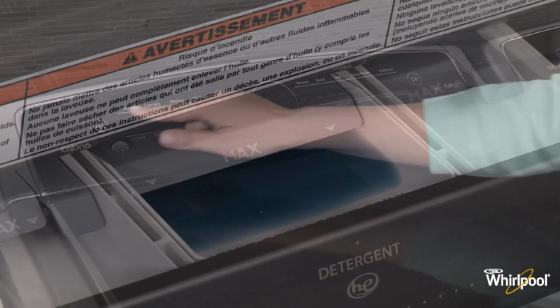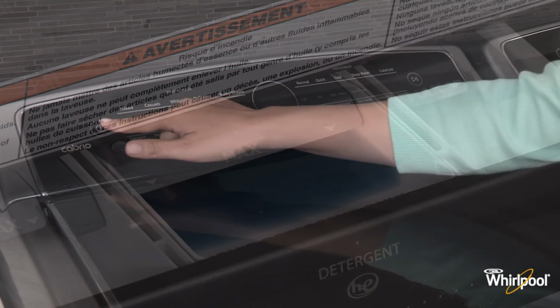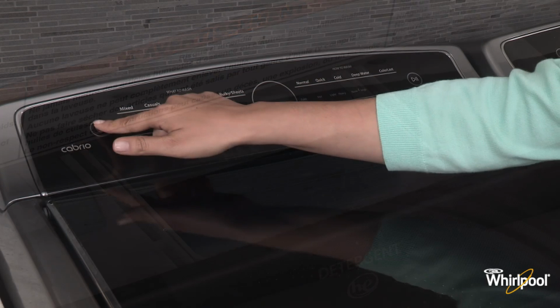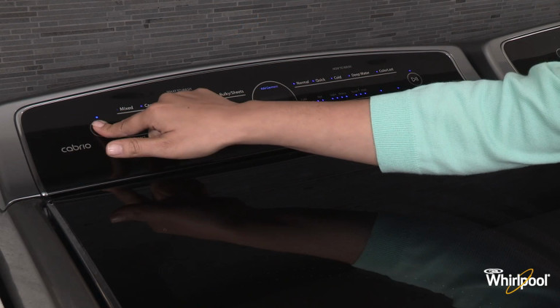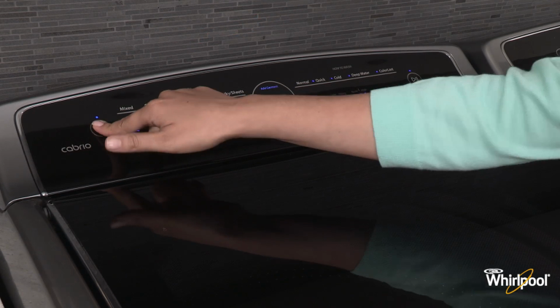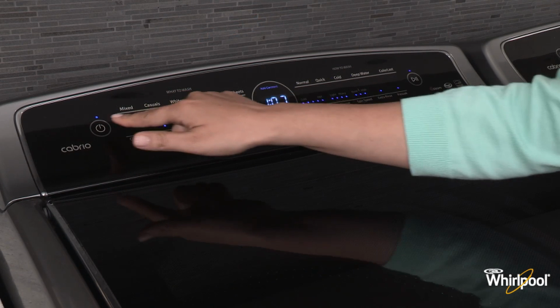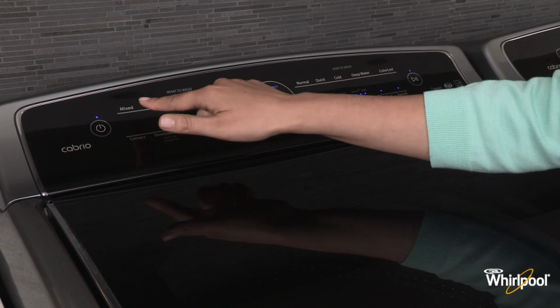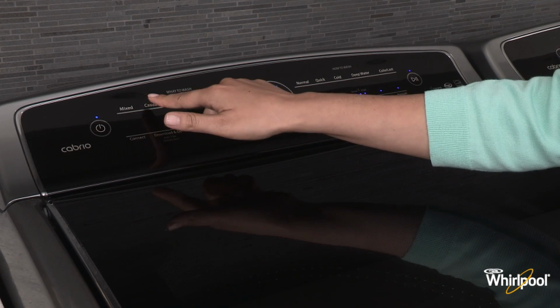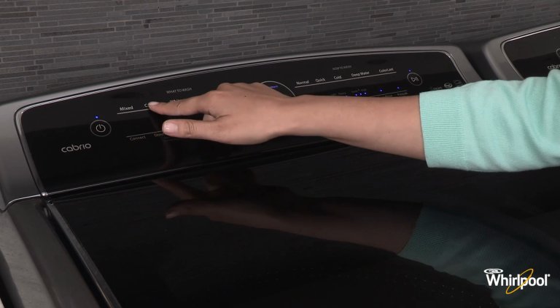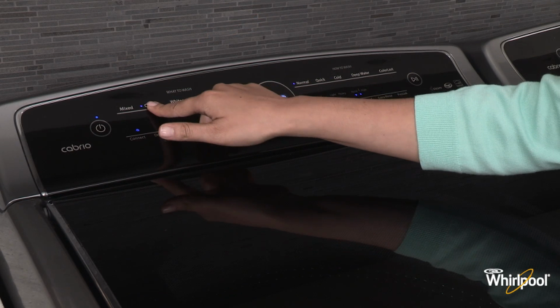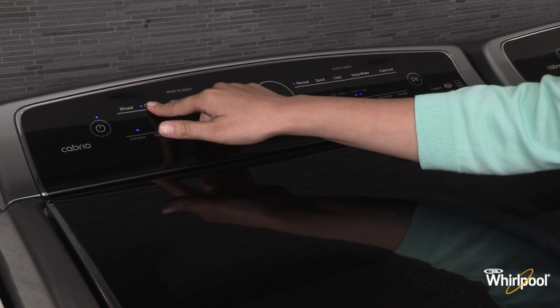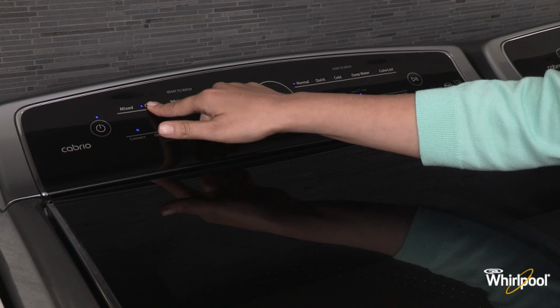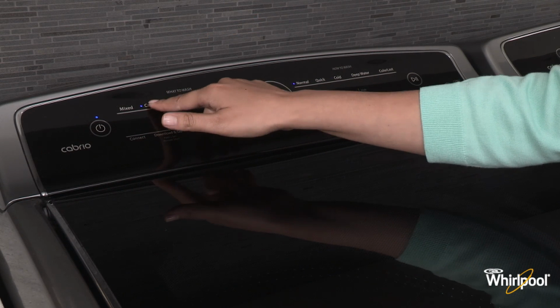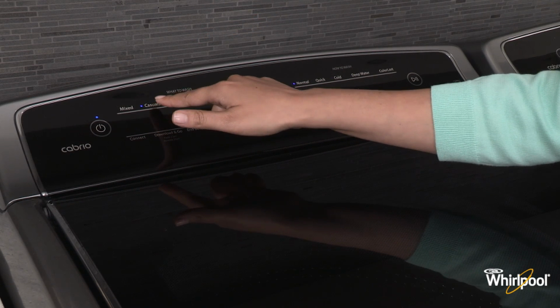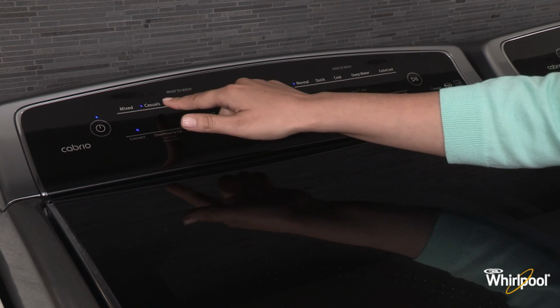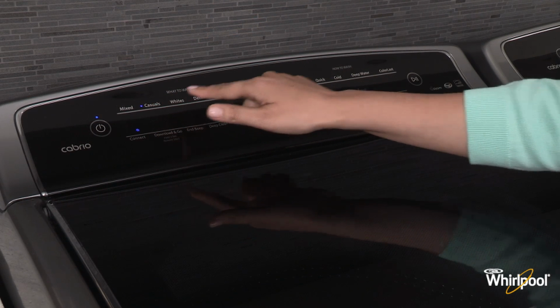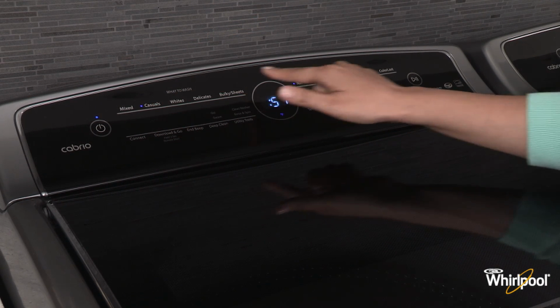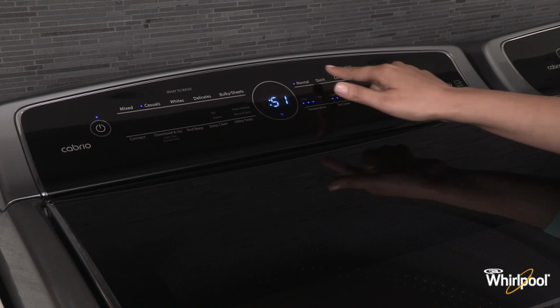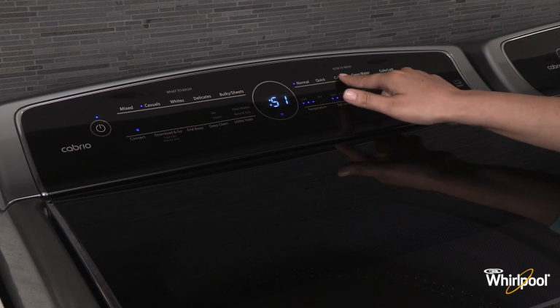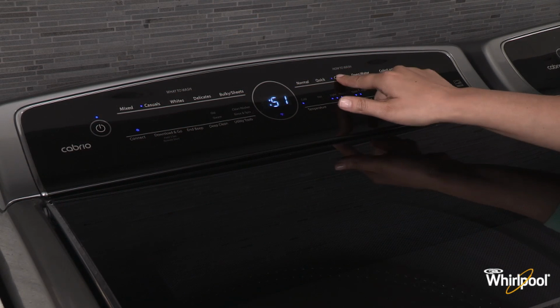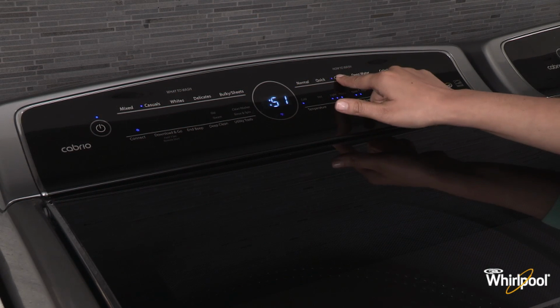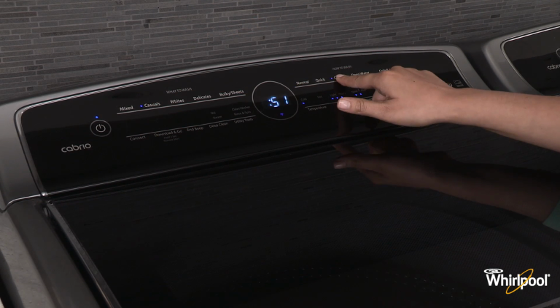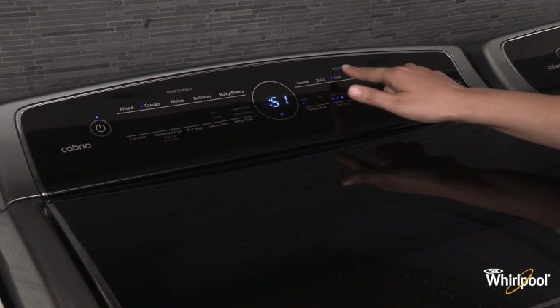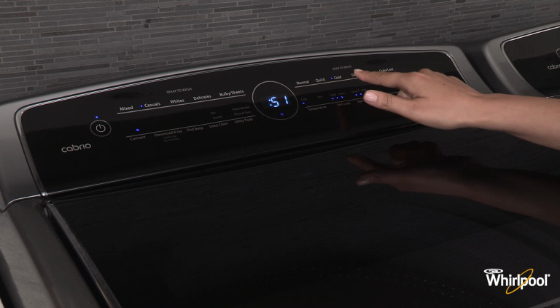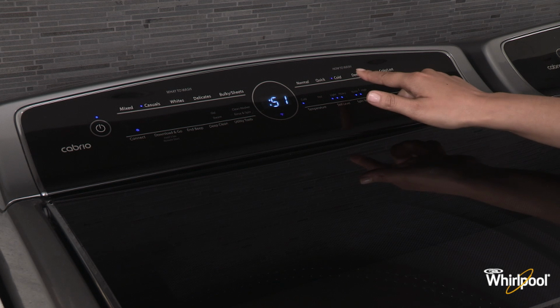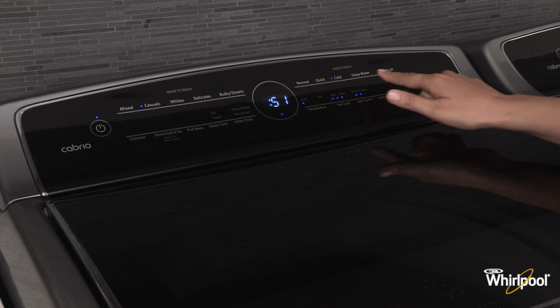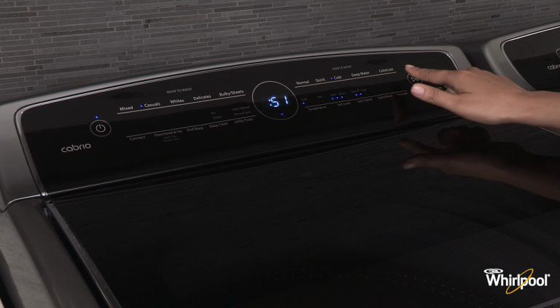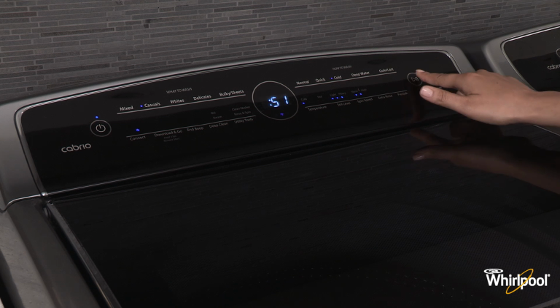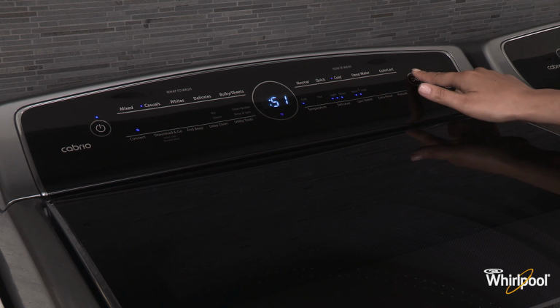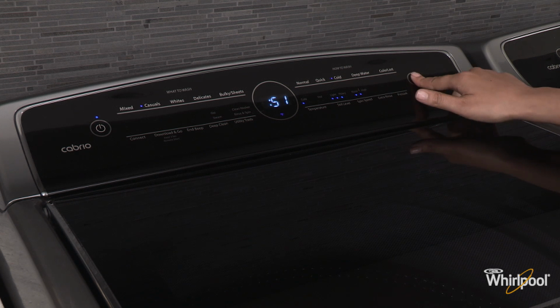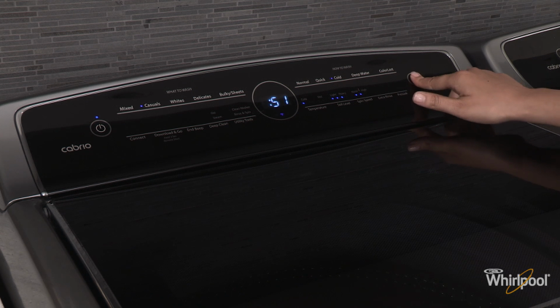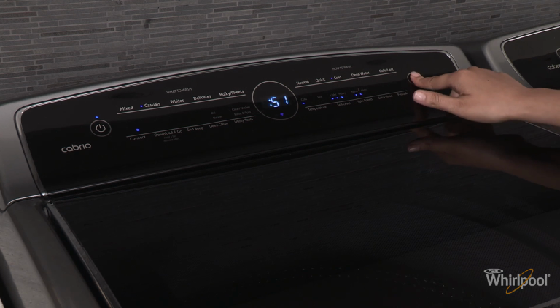If the washer stops, reselect your desired cycle using a cold wash temperature and press start/pause. Do not add detergent.